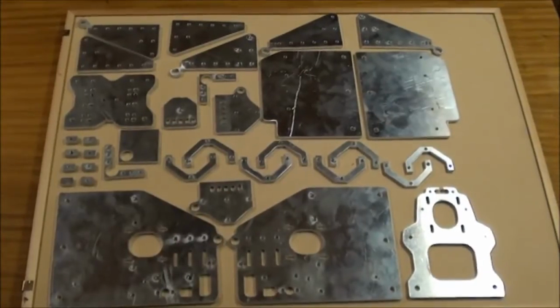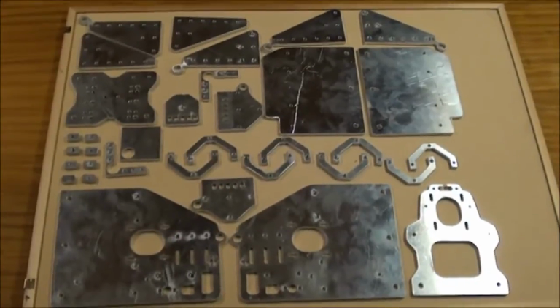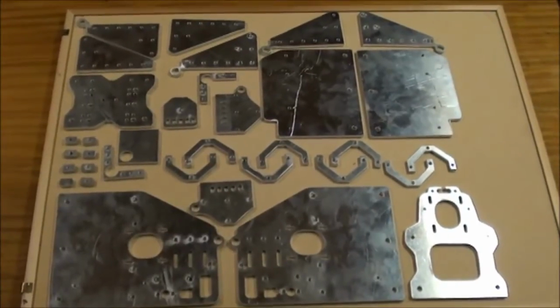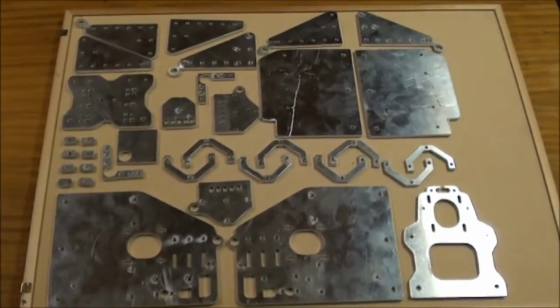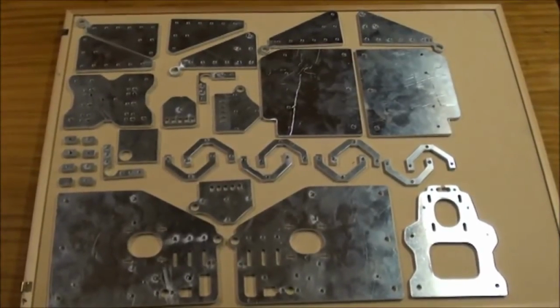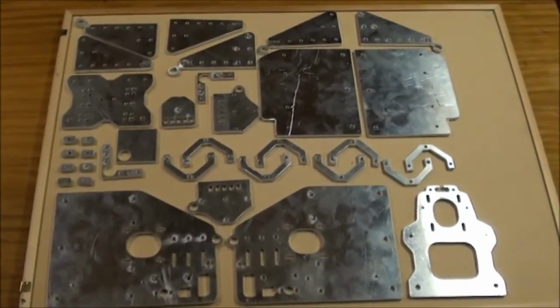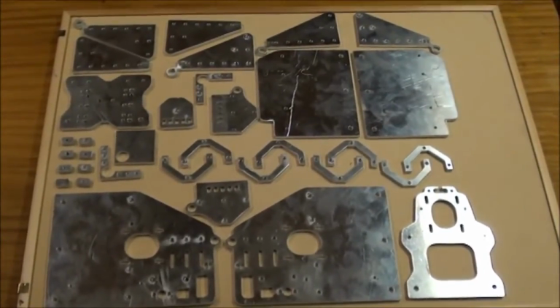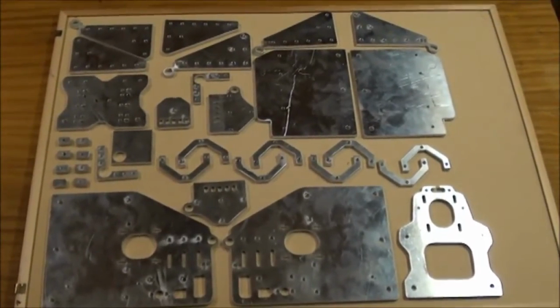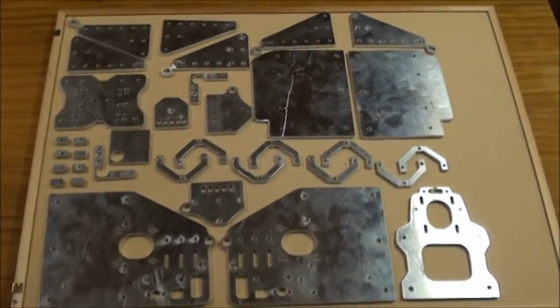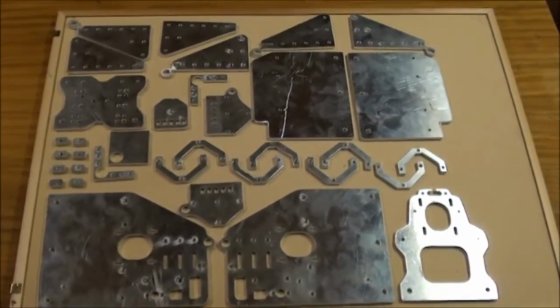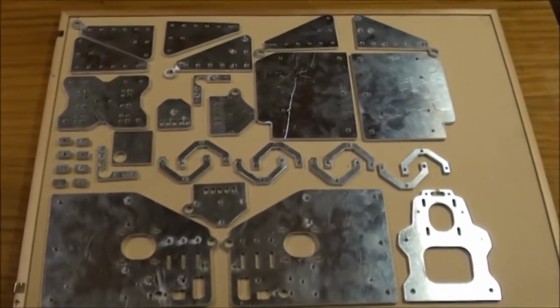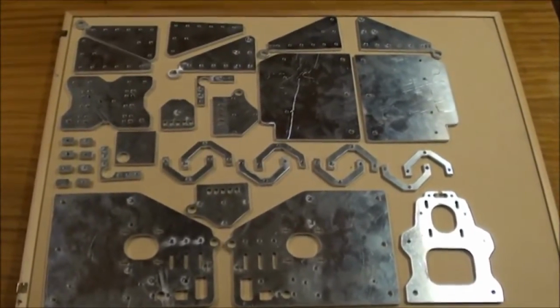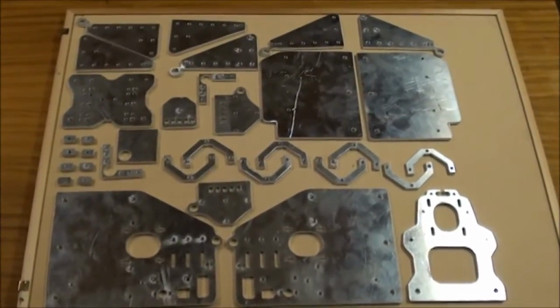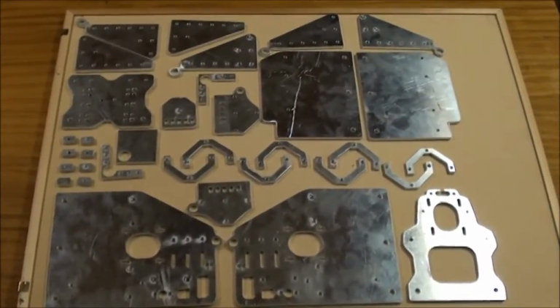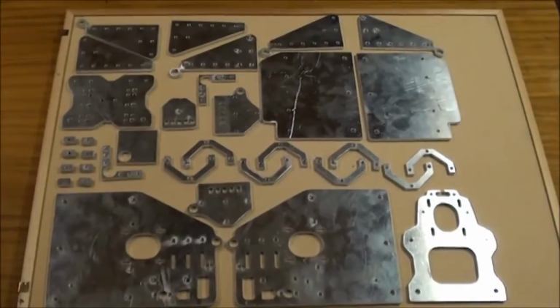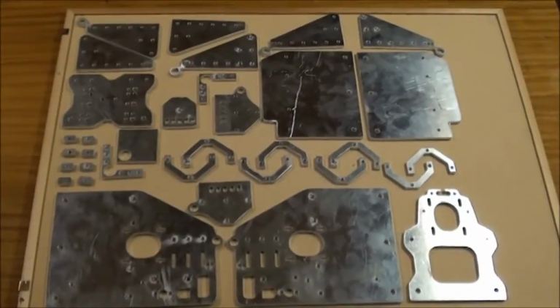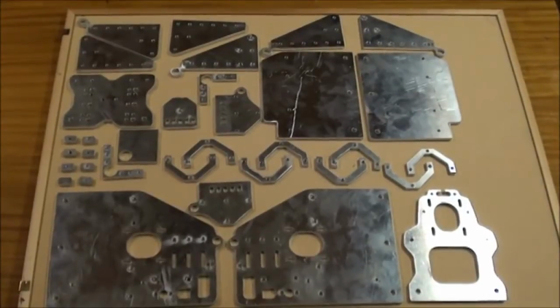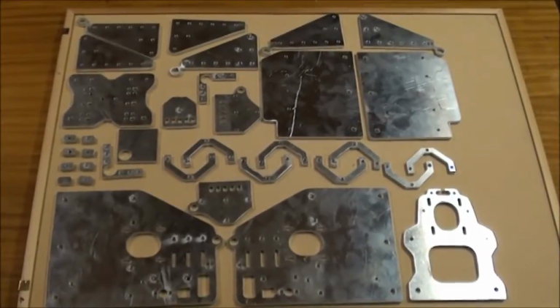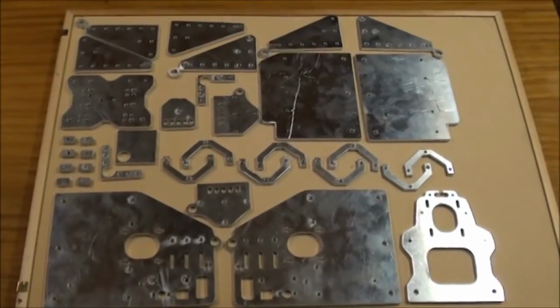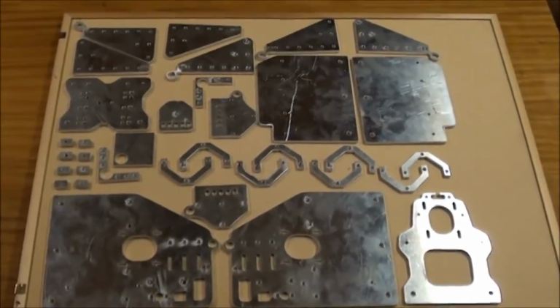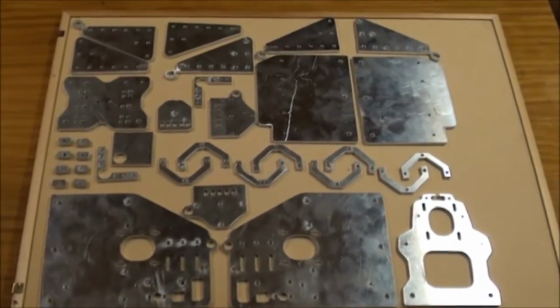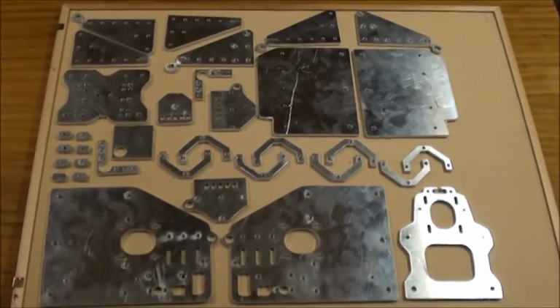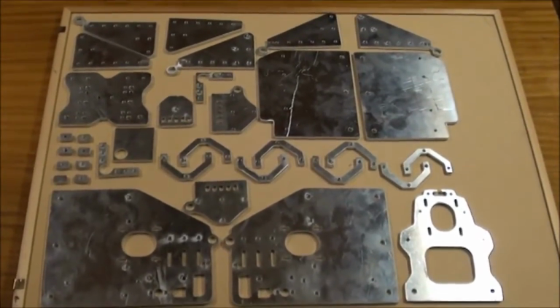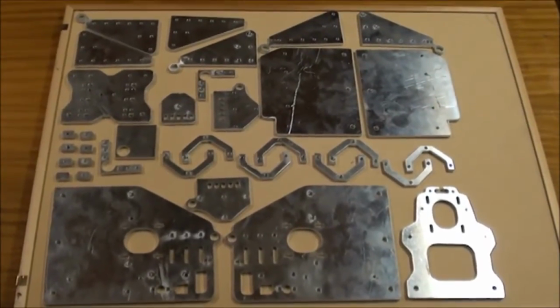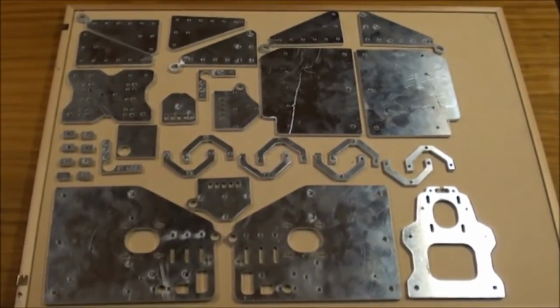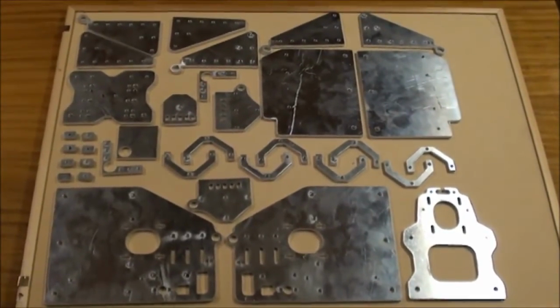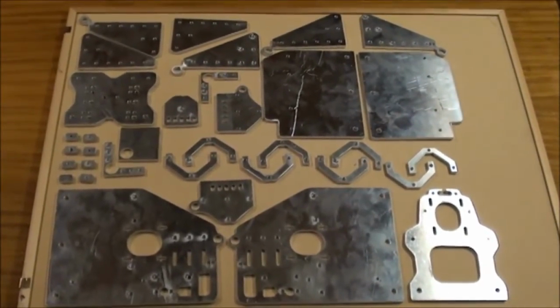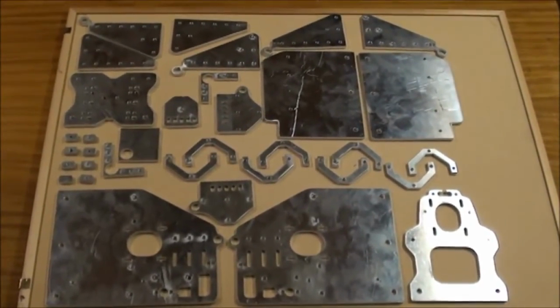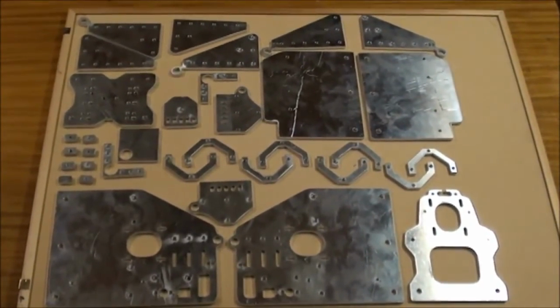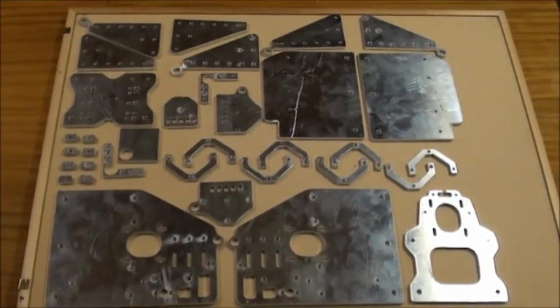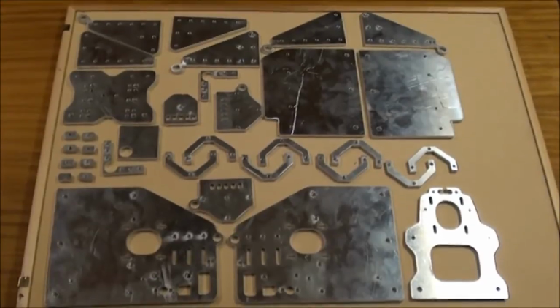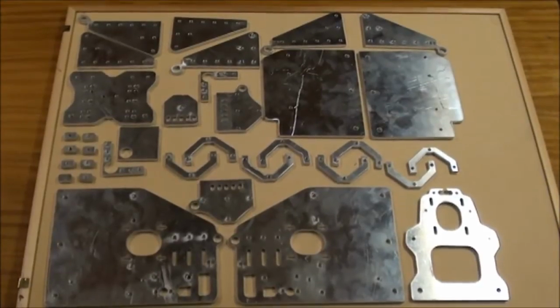Now I have got laser cut all the parts in 6mm aluminum, and here I have just put them back just as they are in the SketchUp drawing.